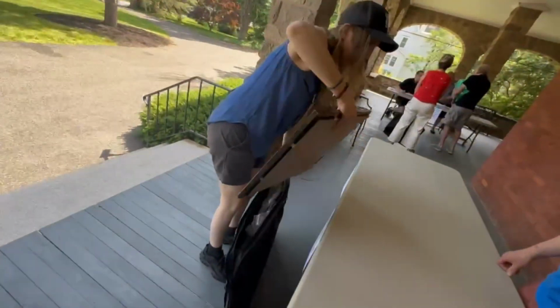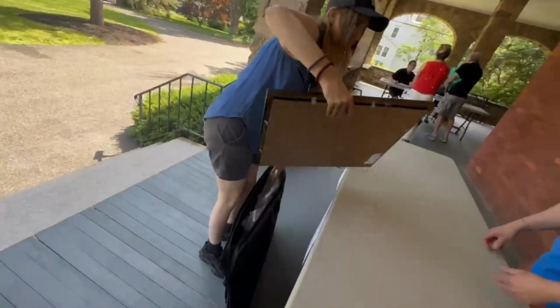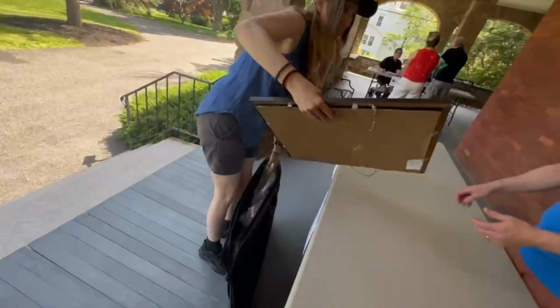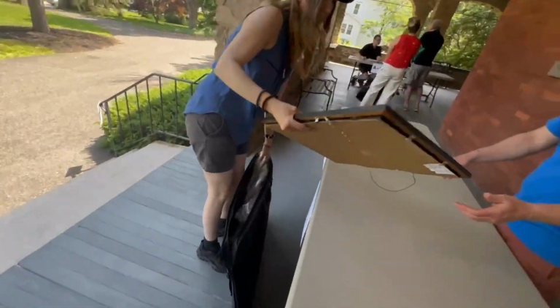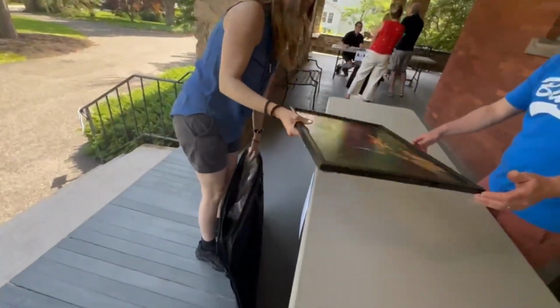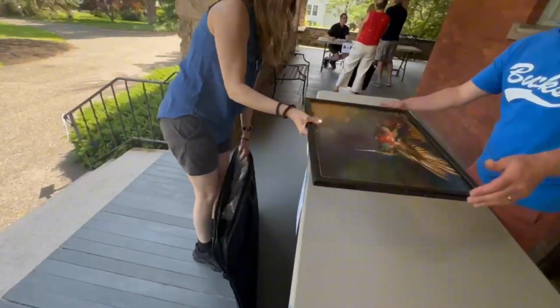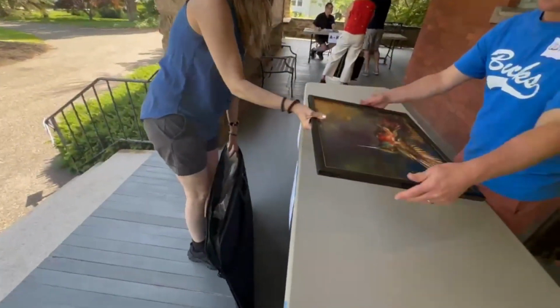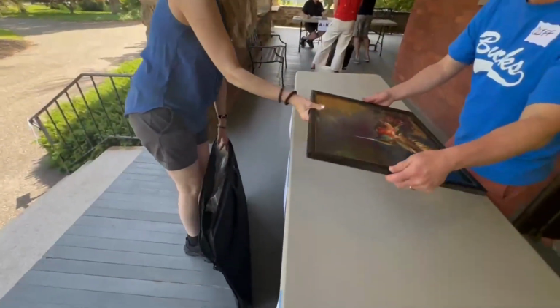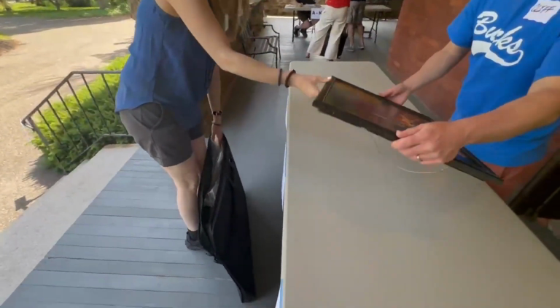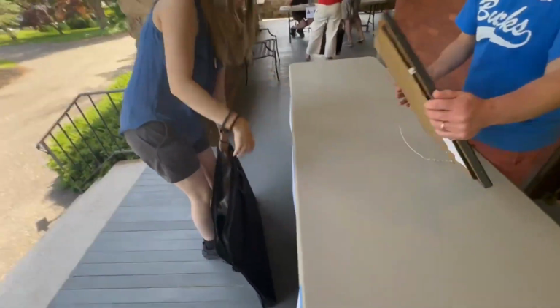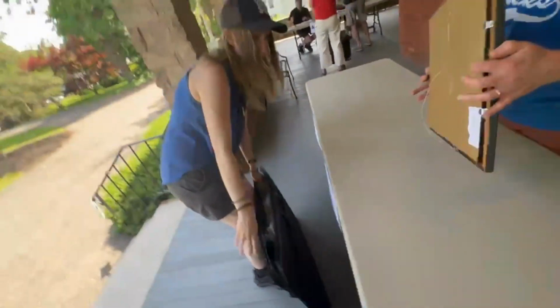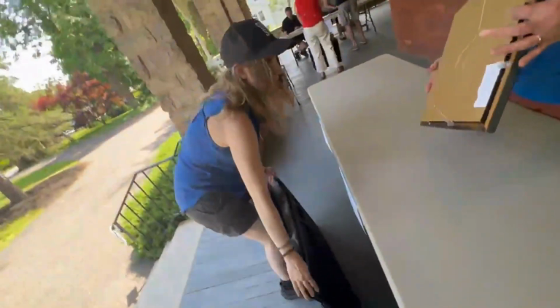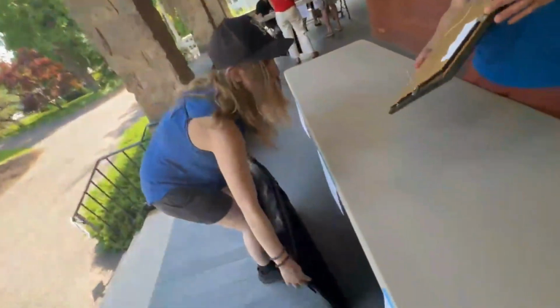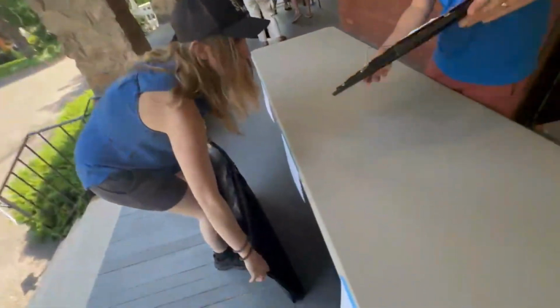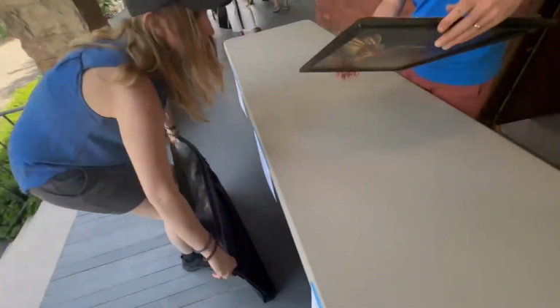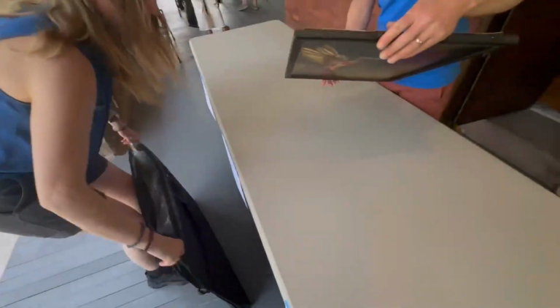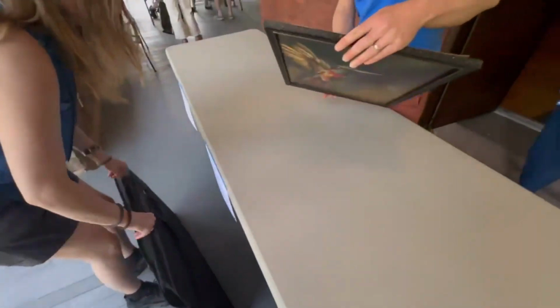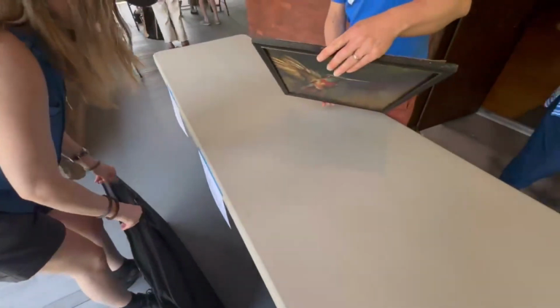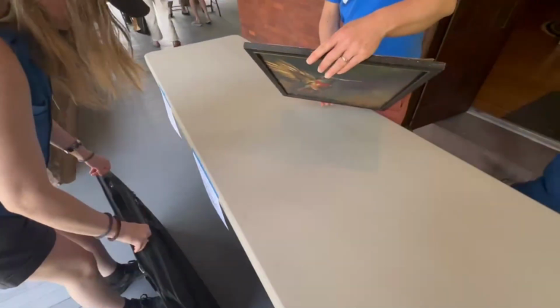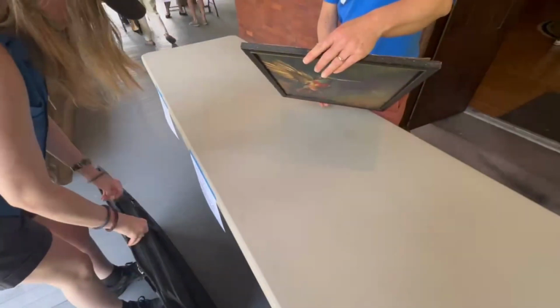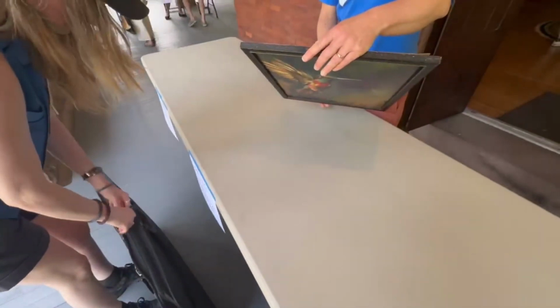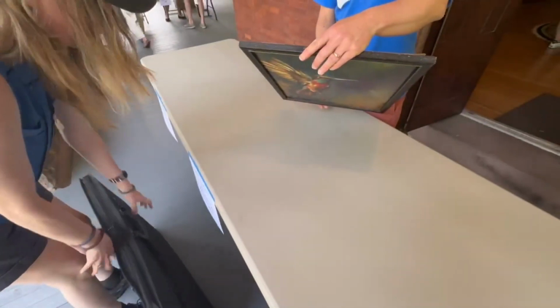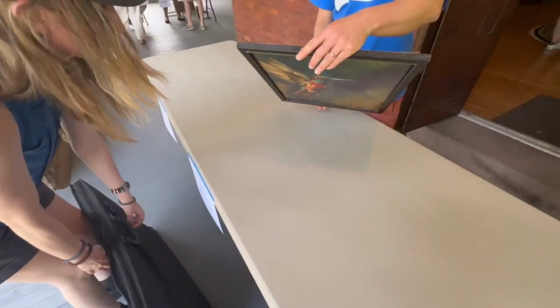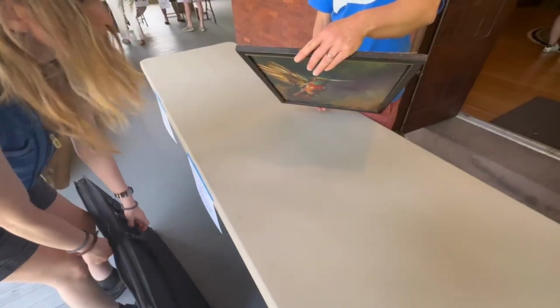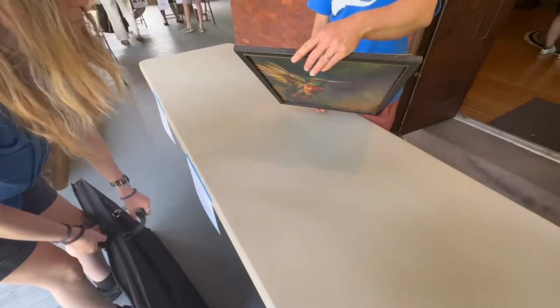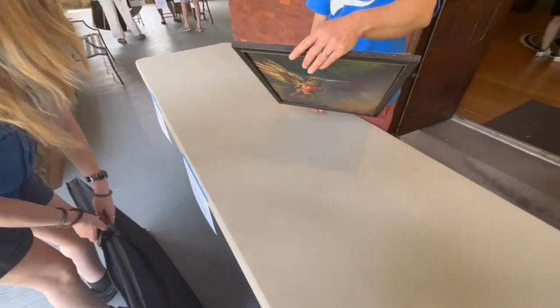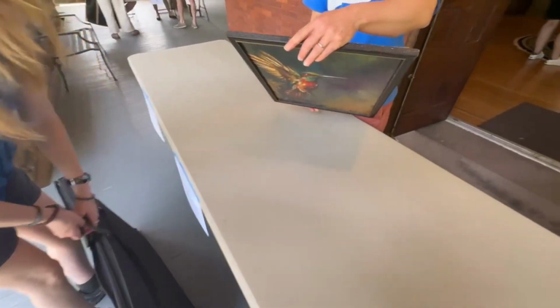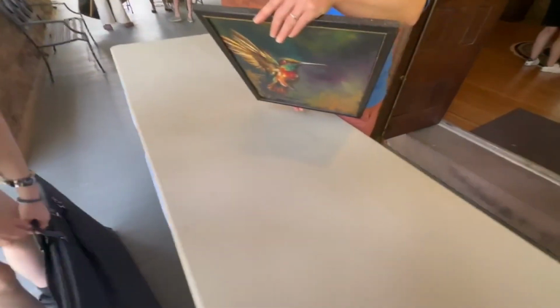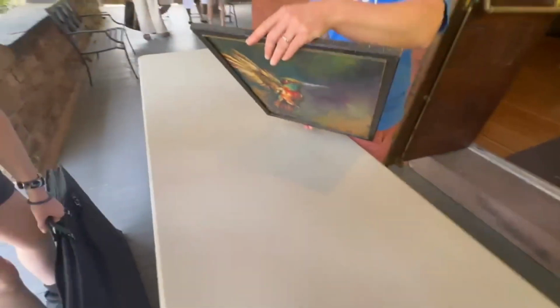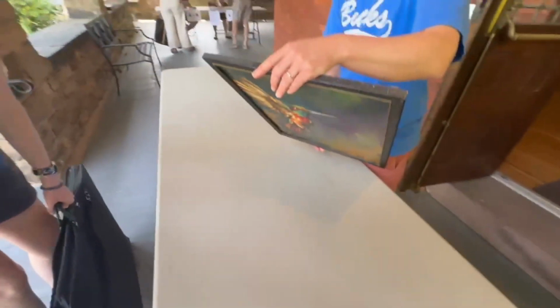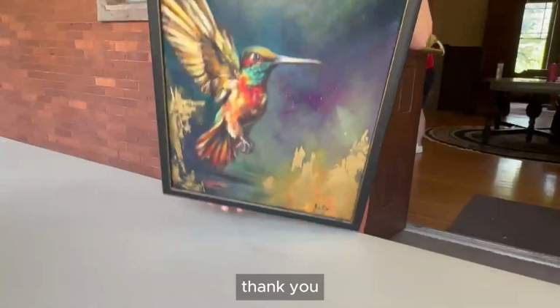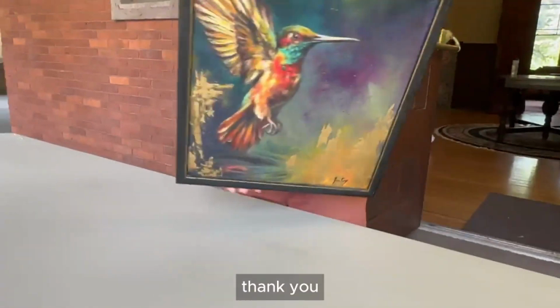We got this wonderful painting. Perfect. Really cool. Thank you.